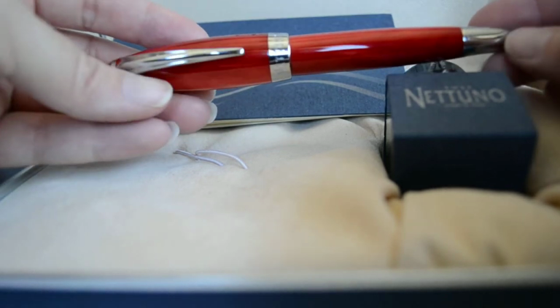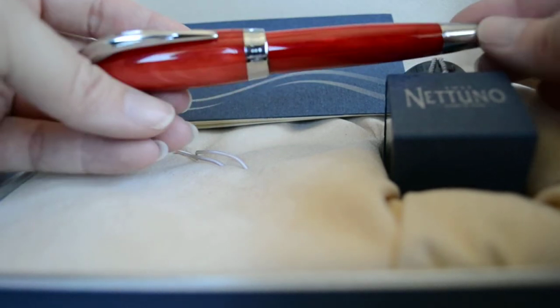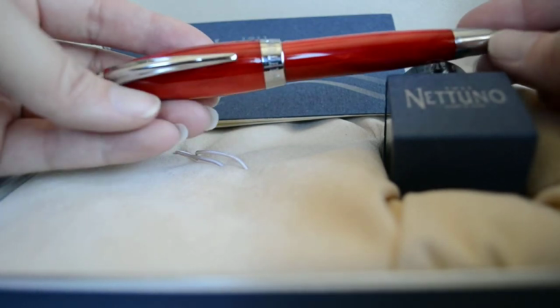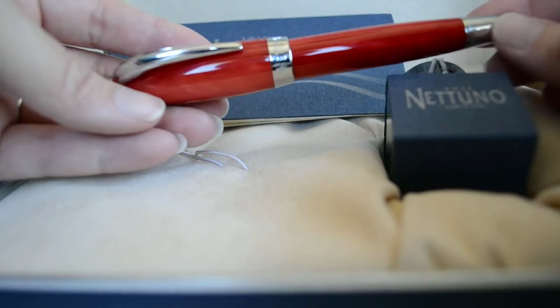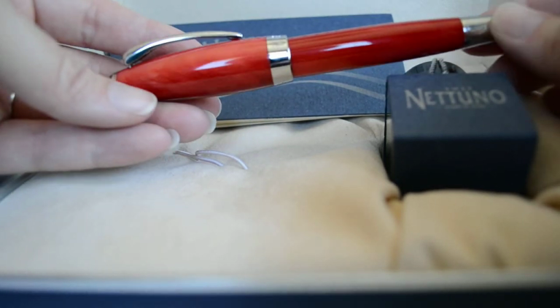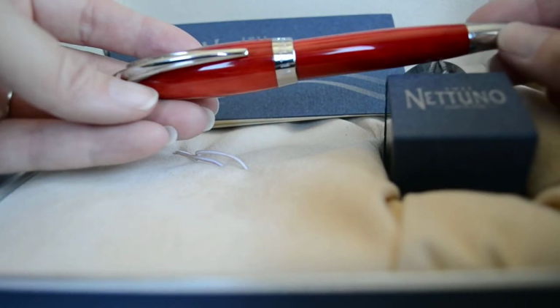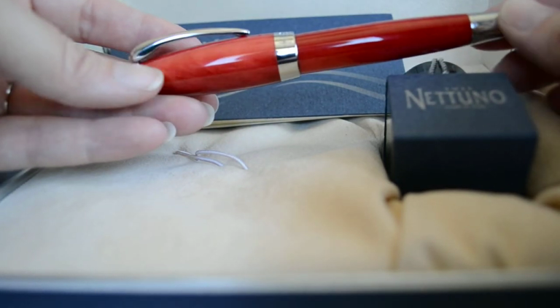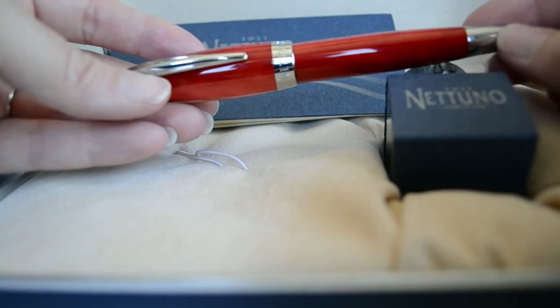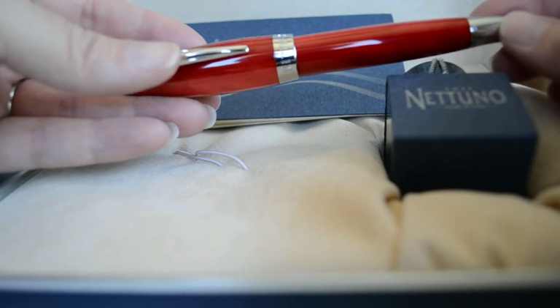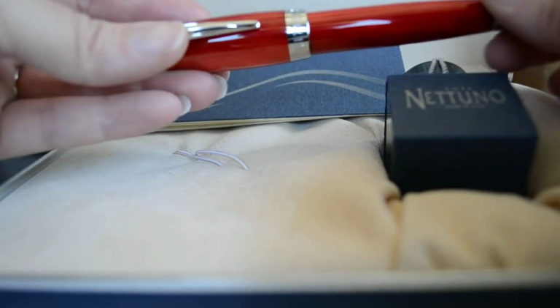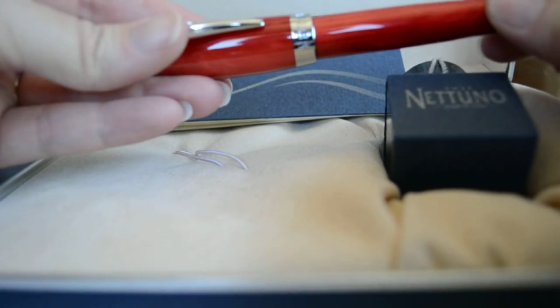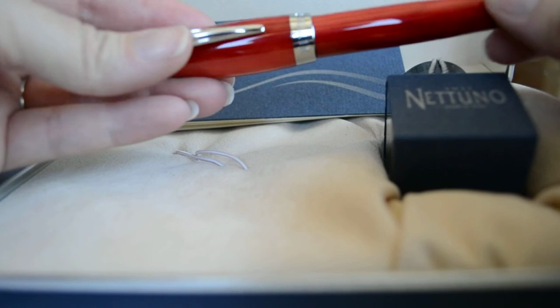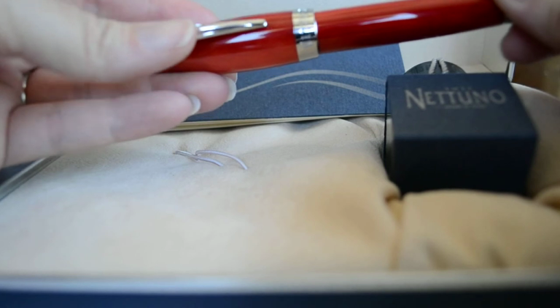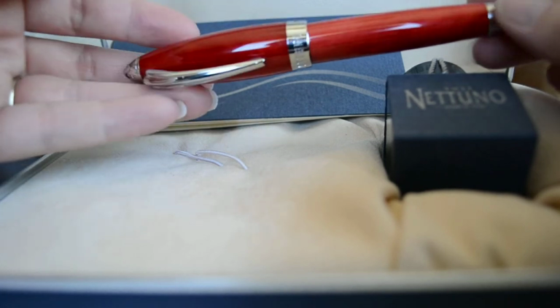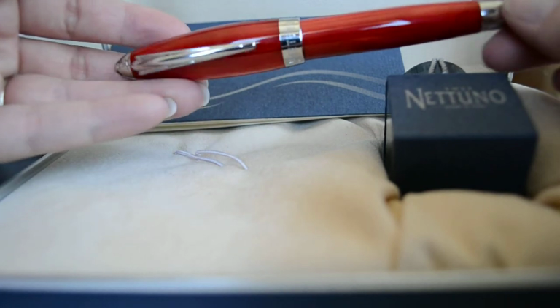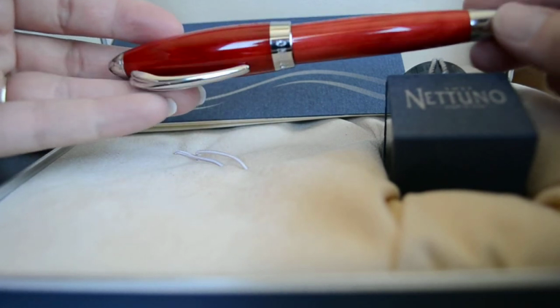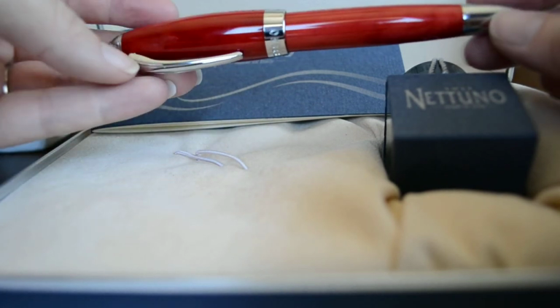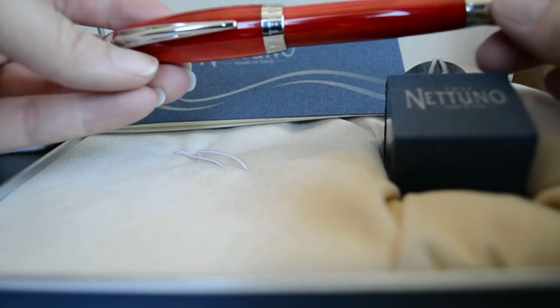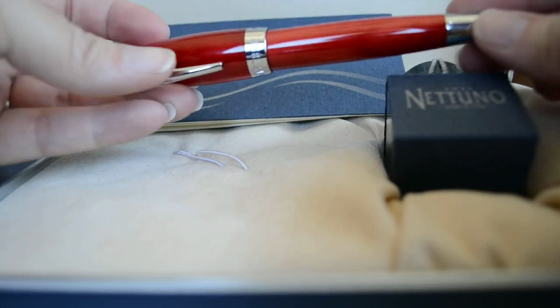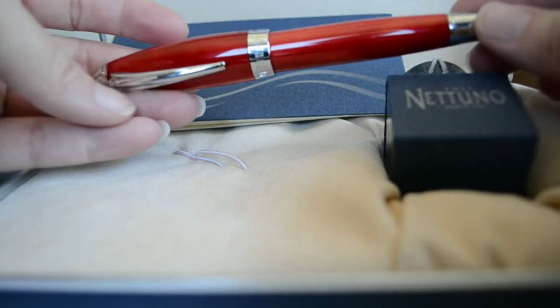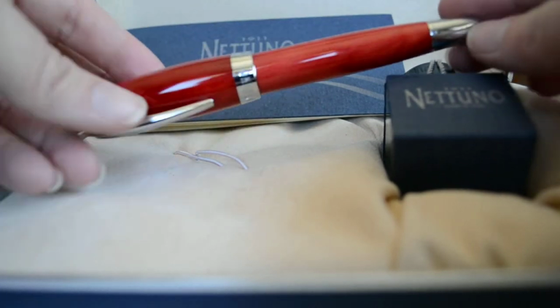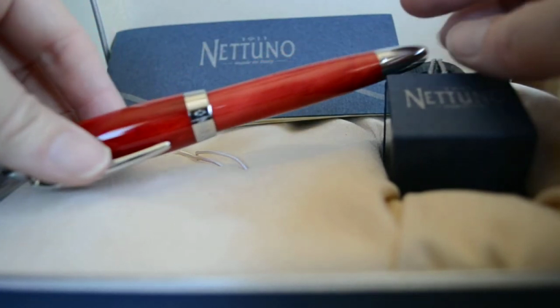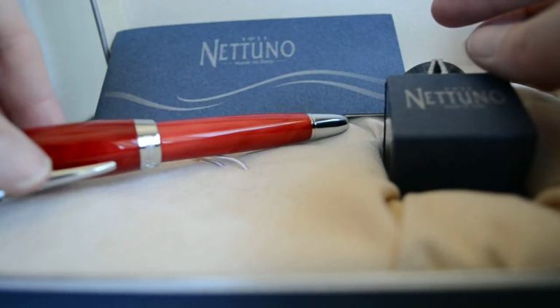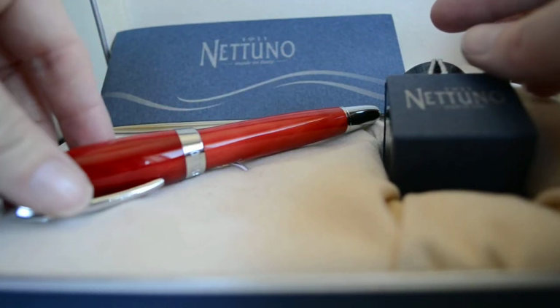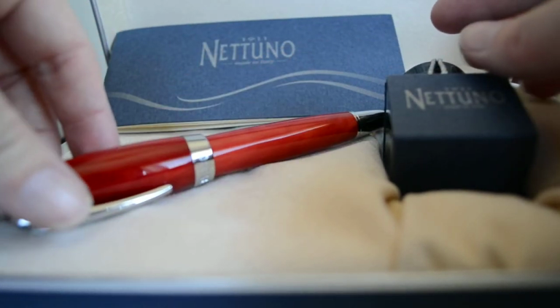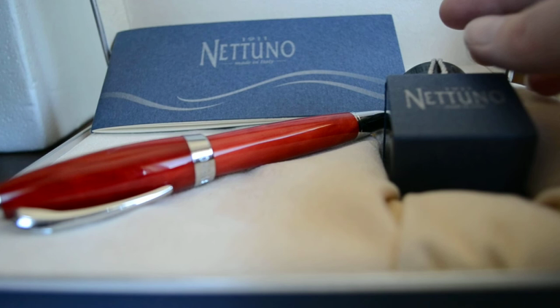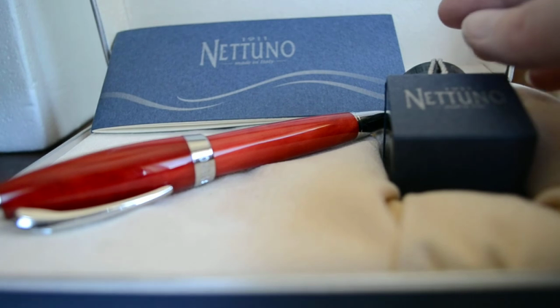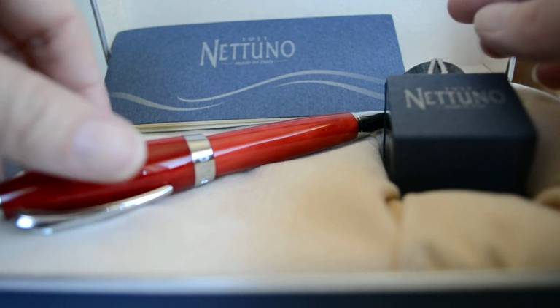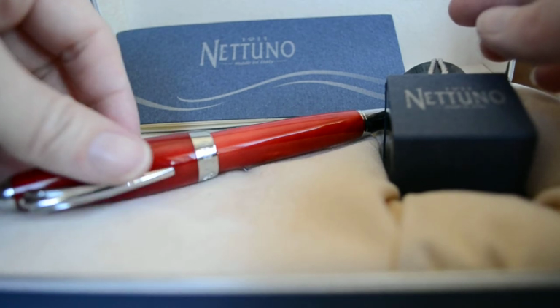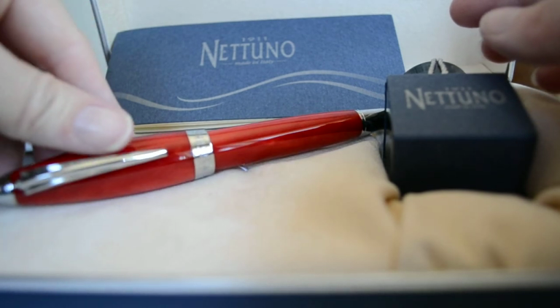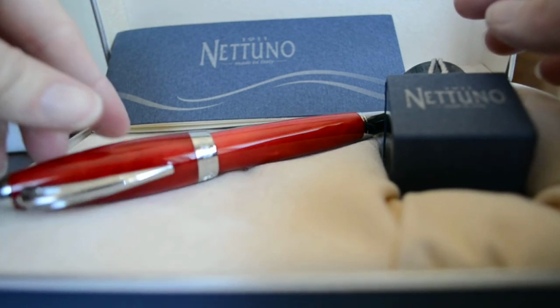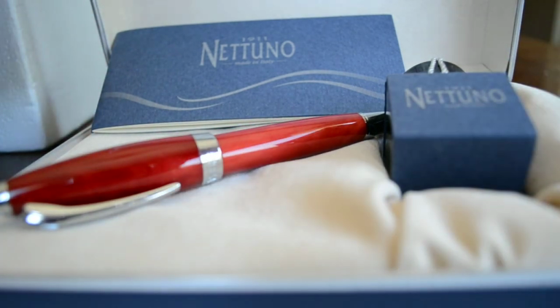If you'd like to see a writing sample, you can check out my website at bestfountainpen.com — there's a writing sample on there. If you have any questions, just let me know. This is the 1911 Nattuno fountain pen.